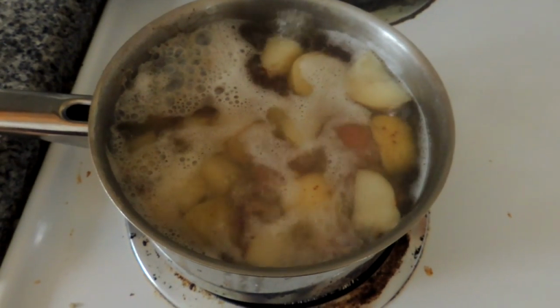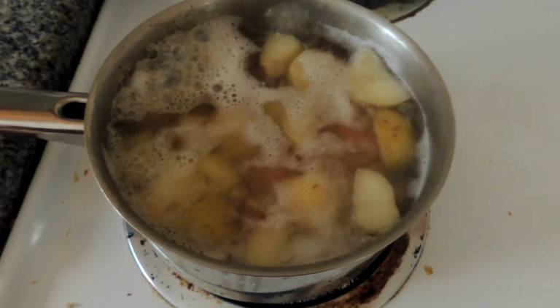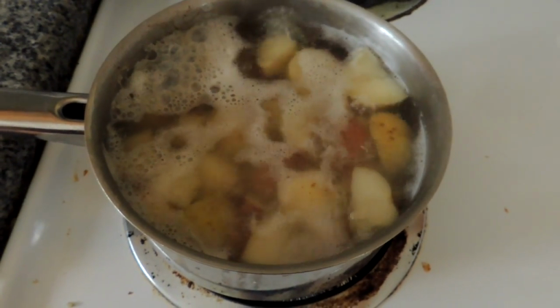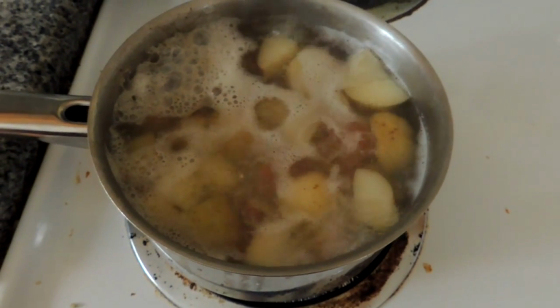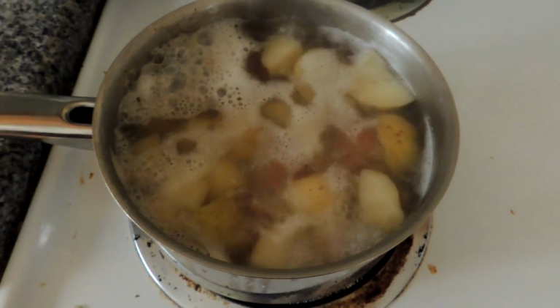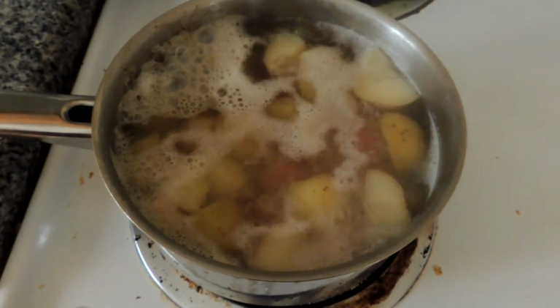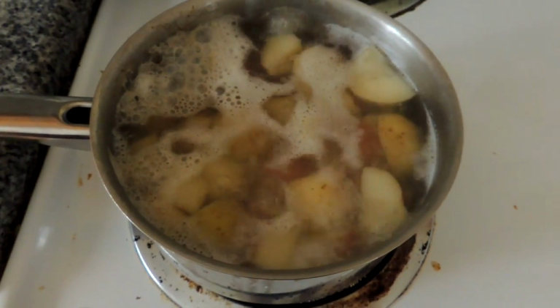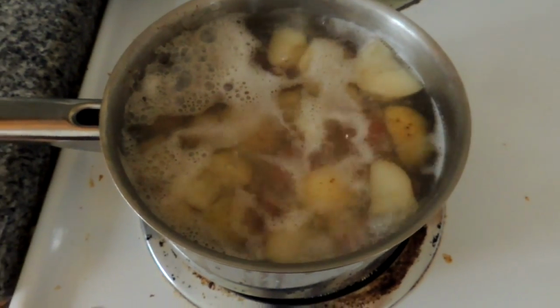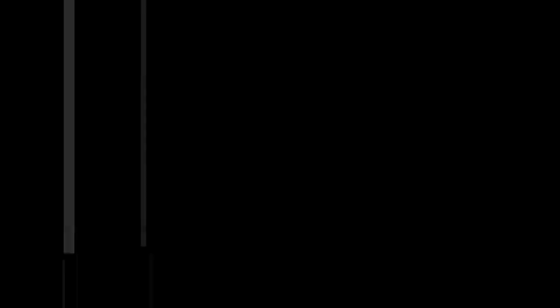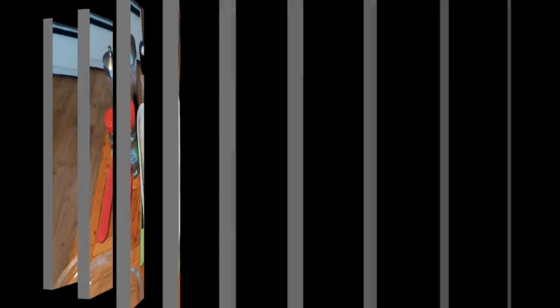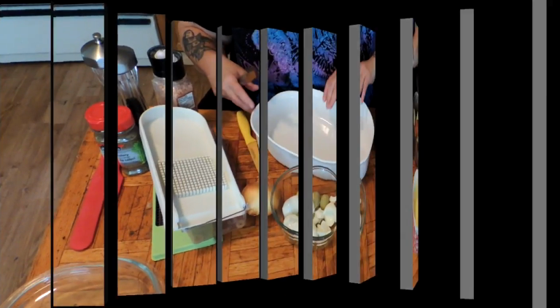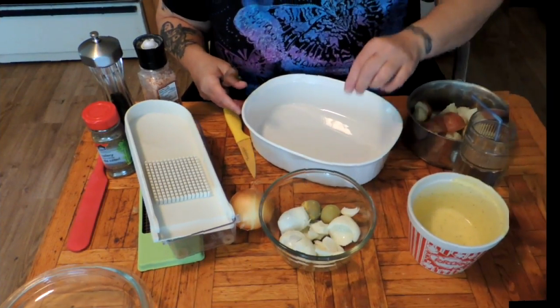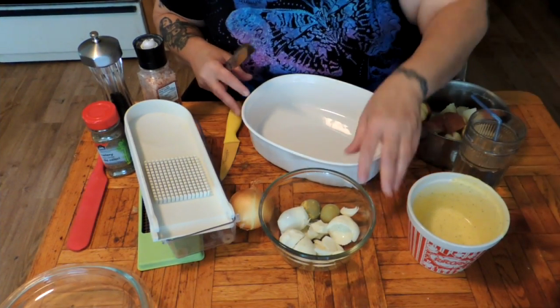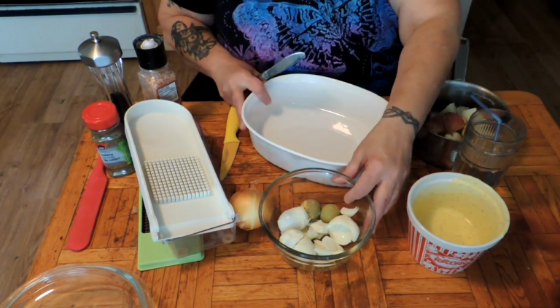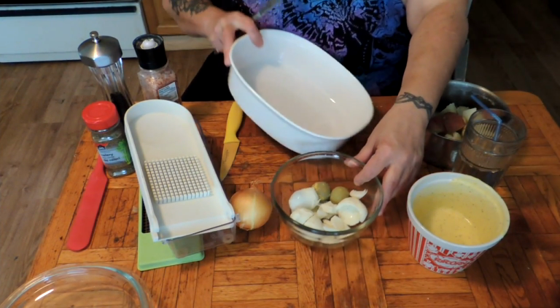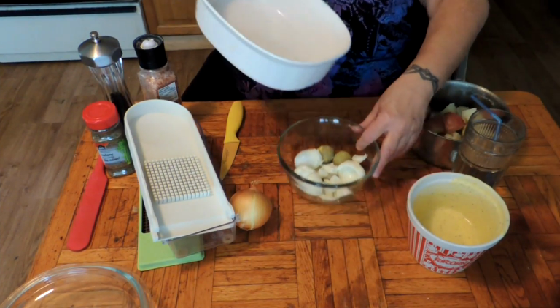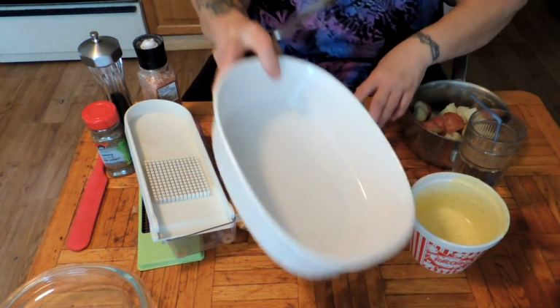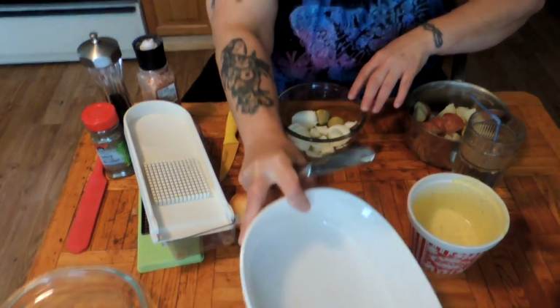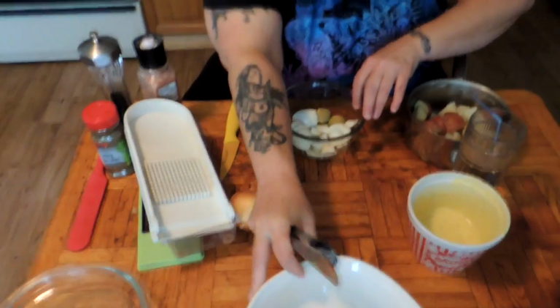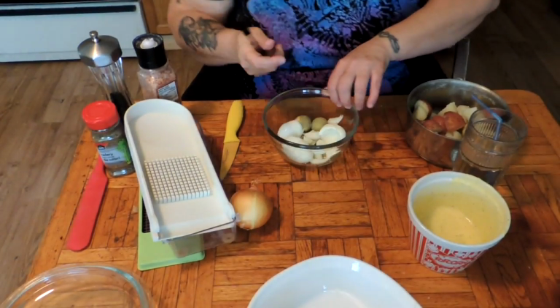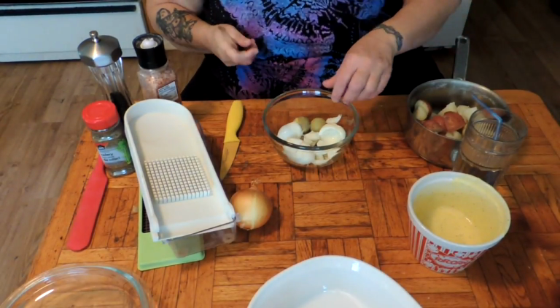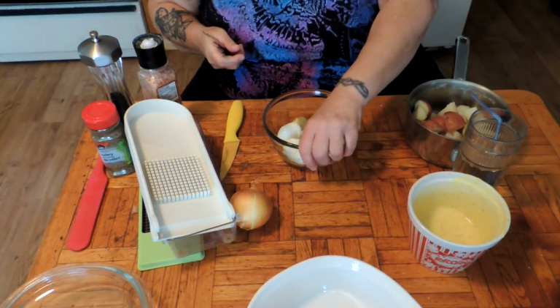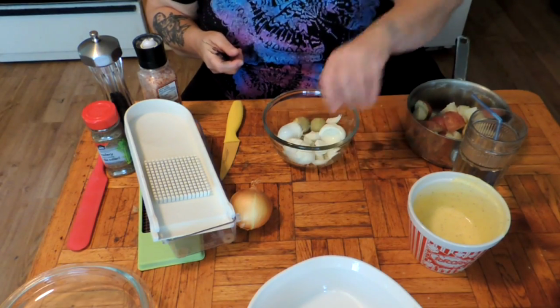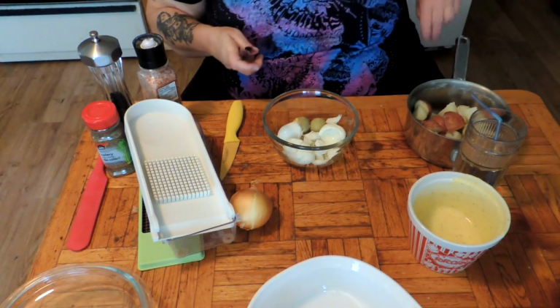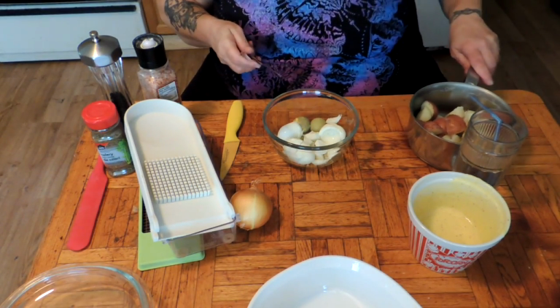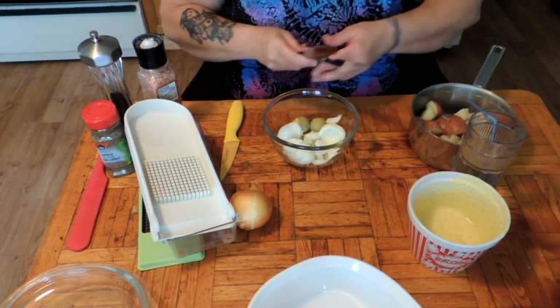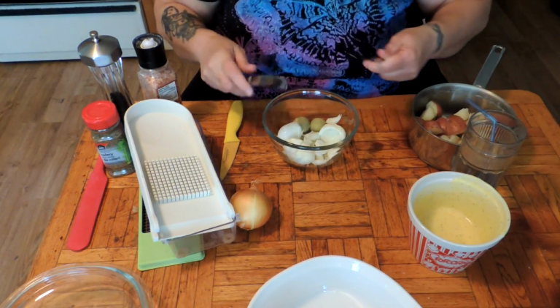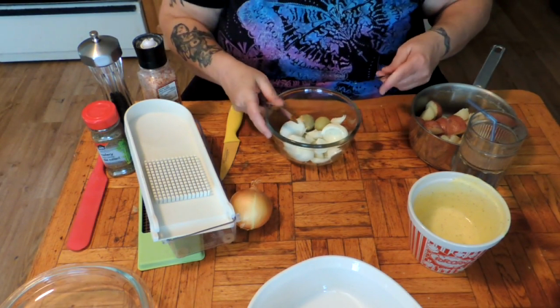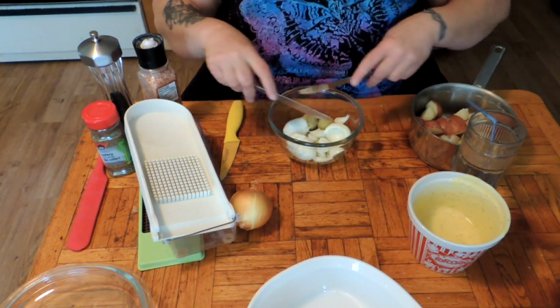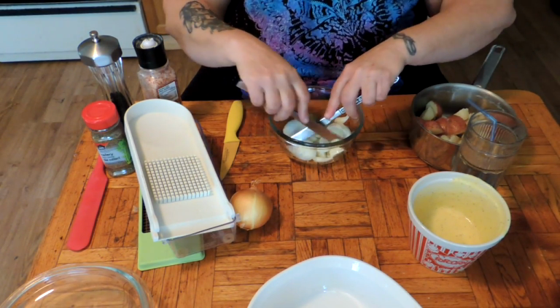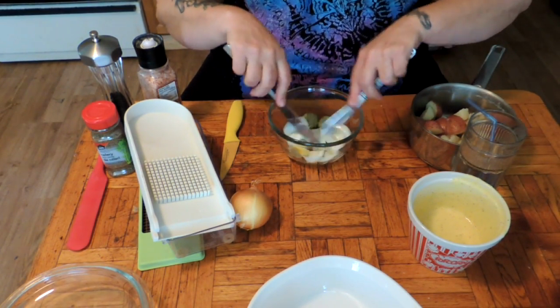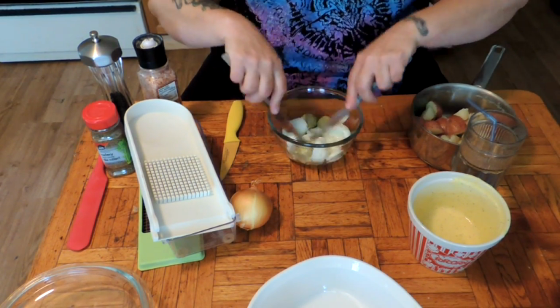Our potatoes are just about done — you don't want them too soft. Now I'm going to drain them and rinse them and chill them in the fridge. I just made some pickled eggs, and these are the eggs that were too fresh to properly peel.